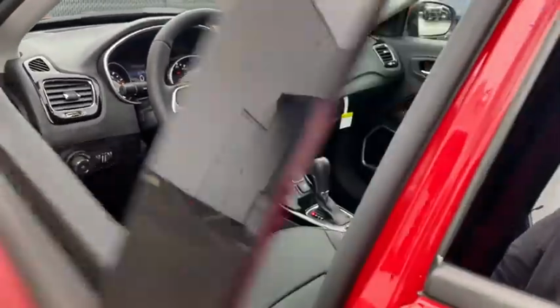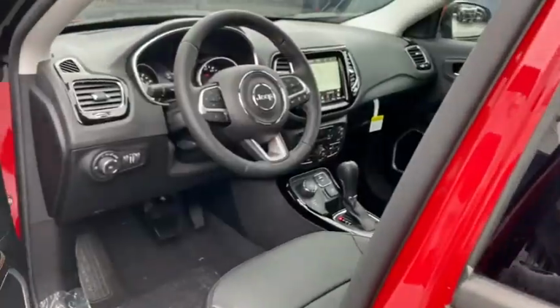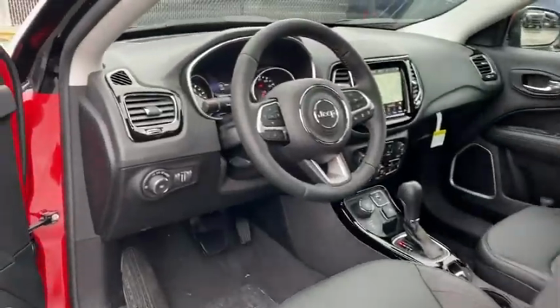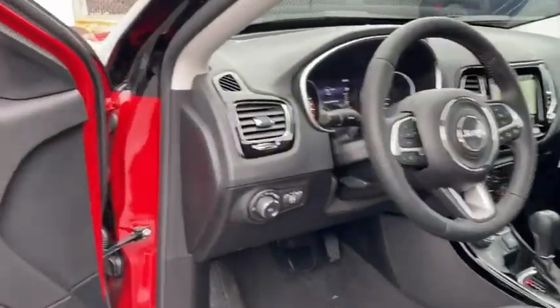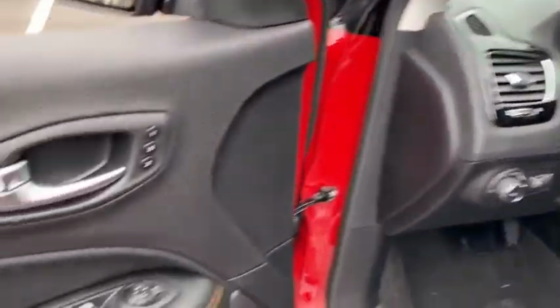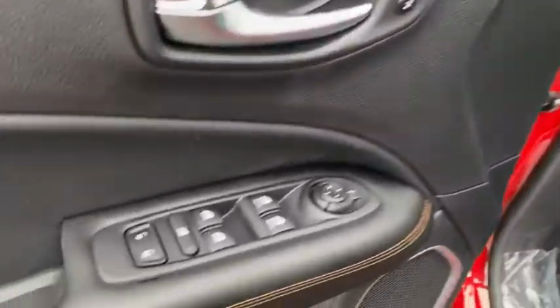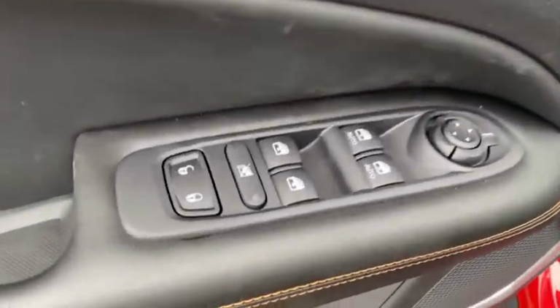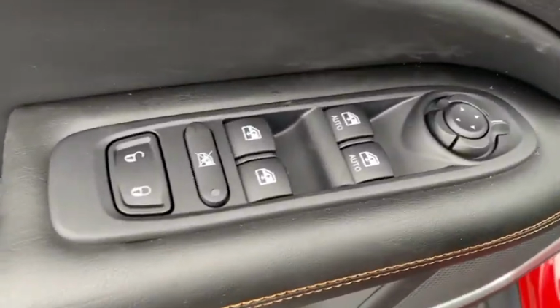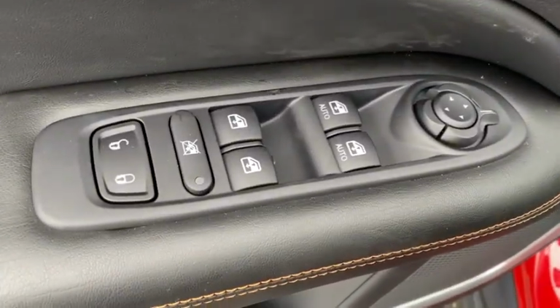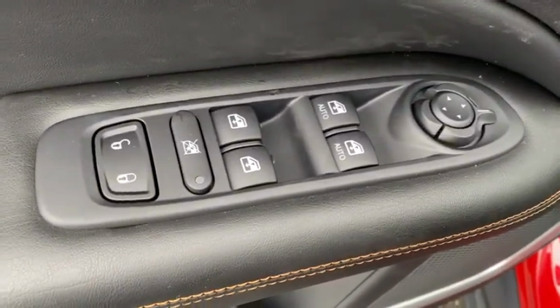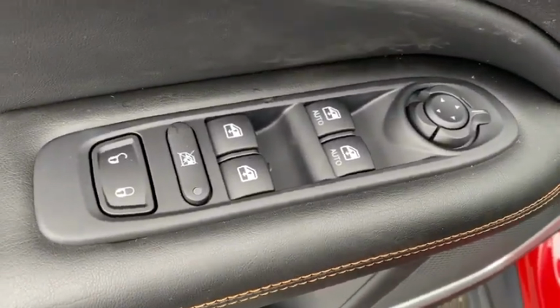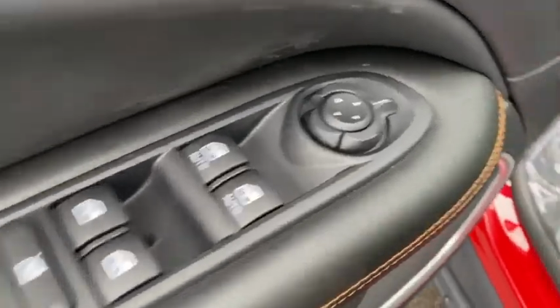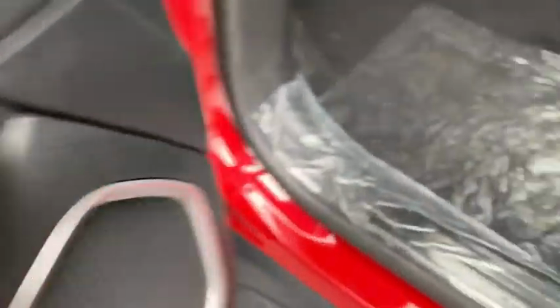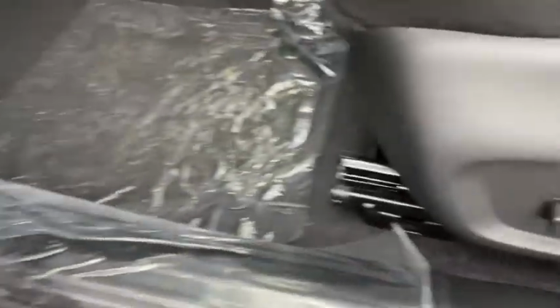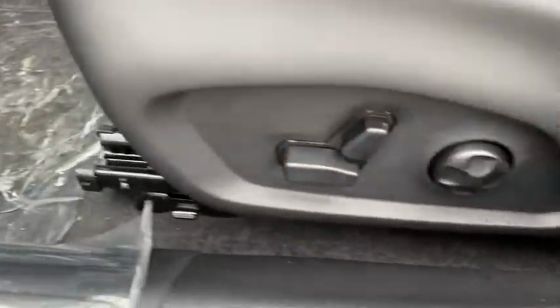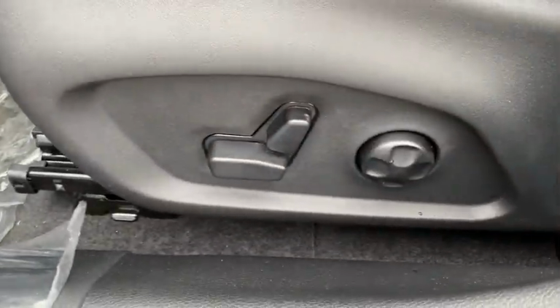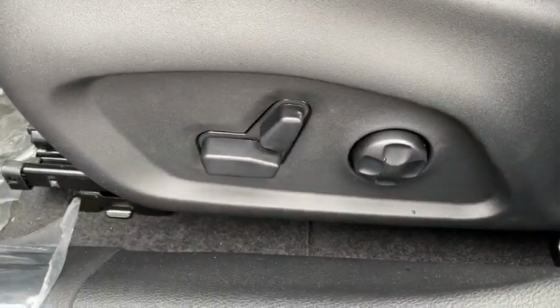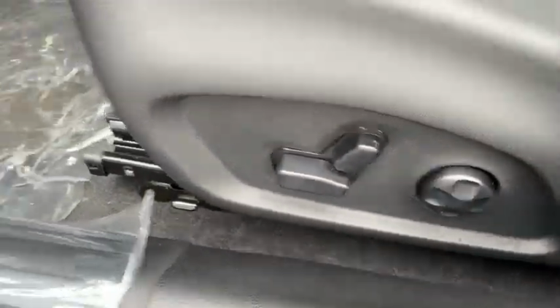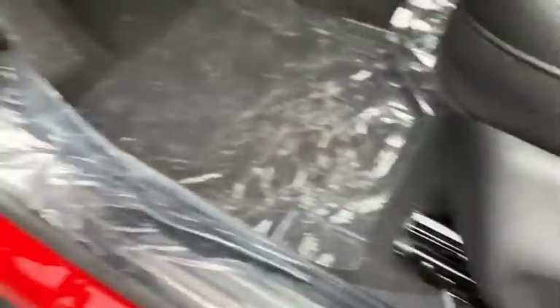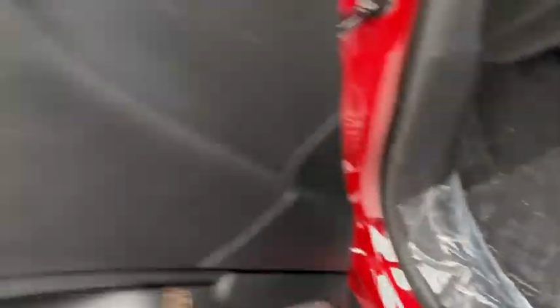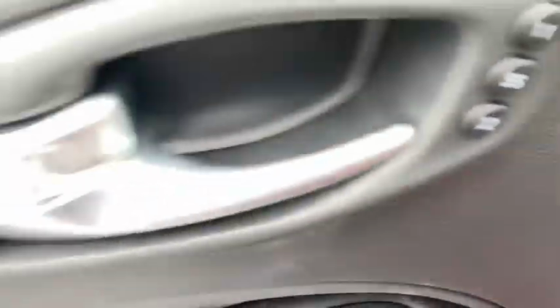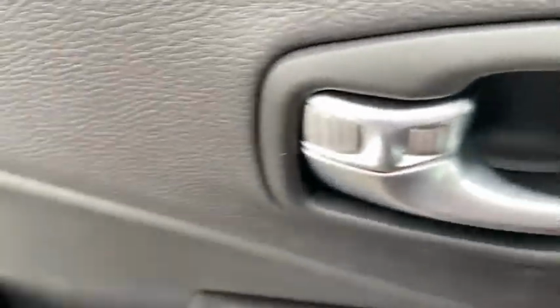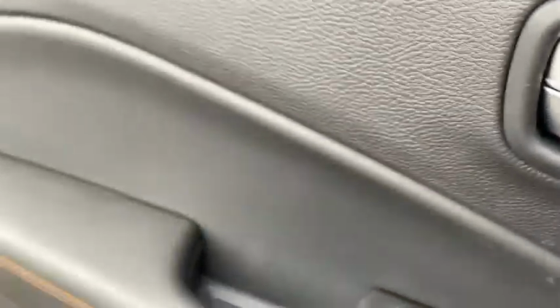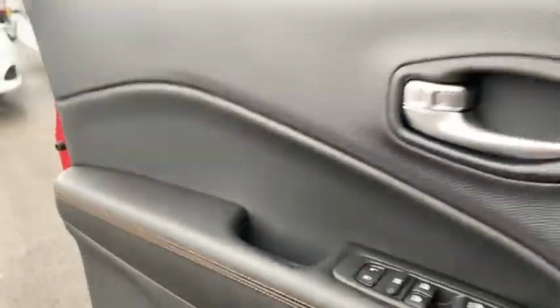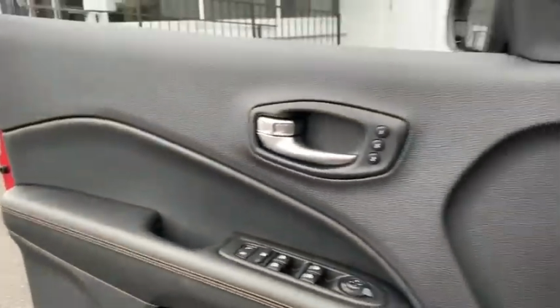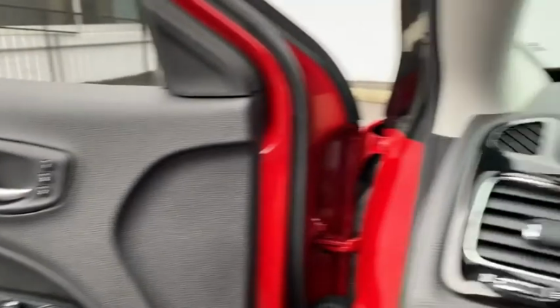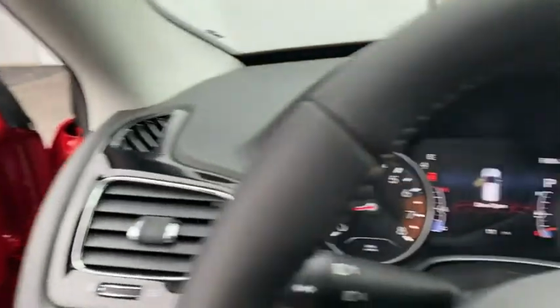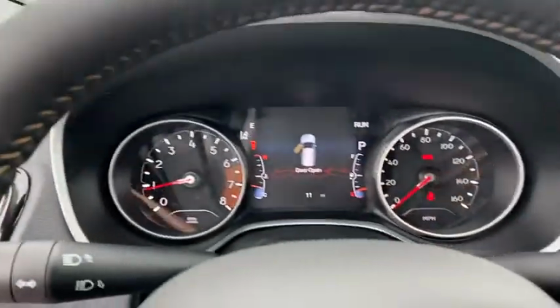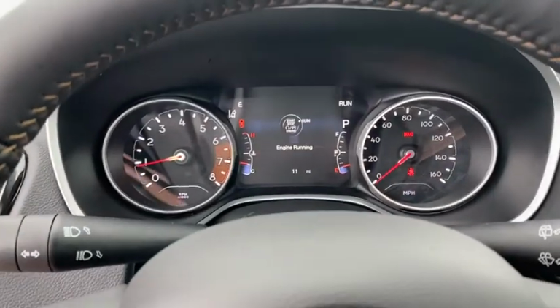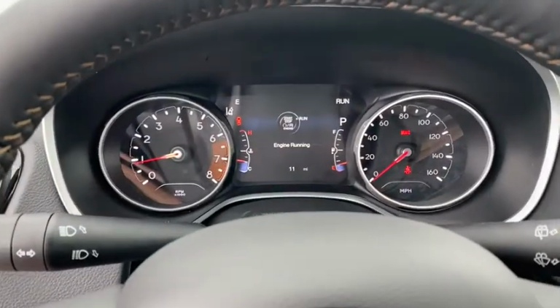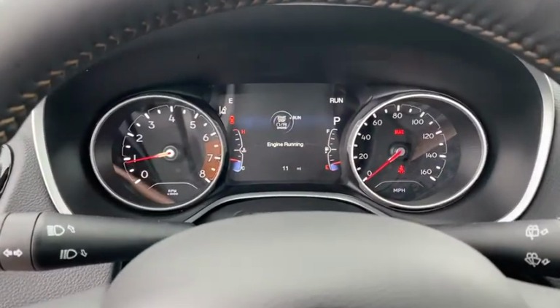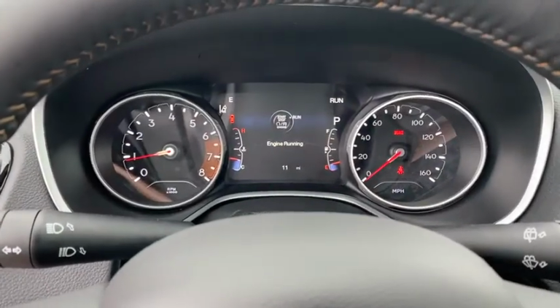Here are some of this vehicle's great options: remote engine start, navigation system, backup camera, keyless entry, four-wheel drive, power passenger seat, leather-wrapped steering wheel.